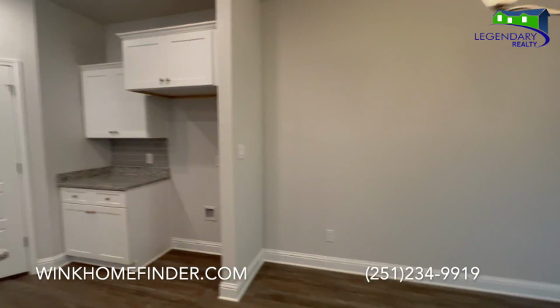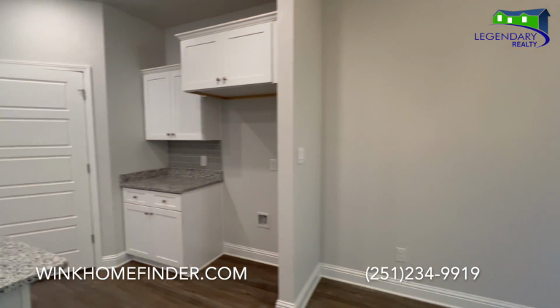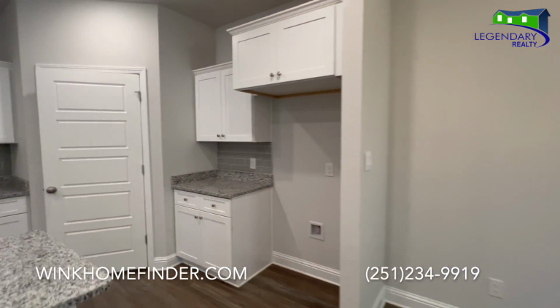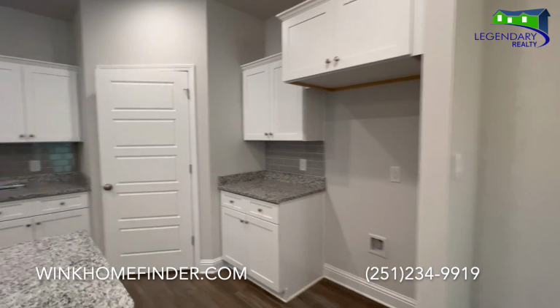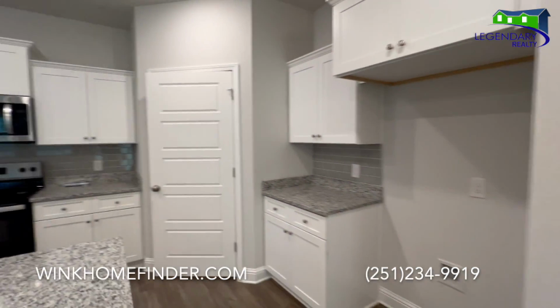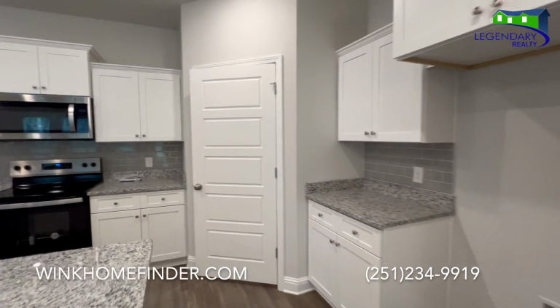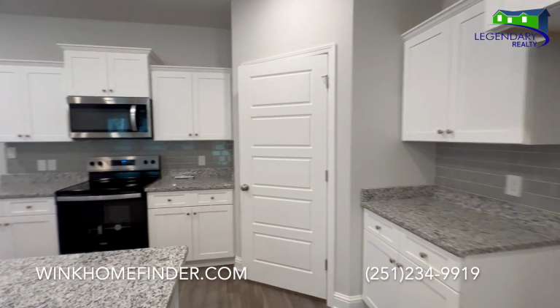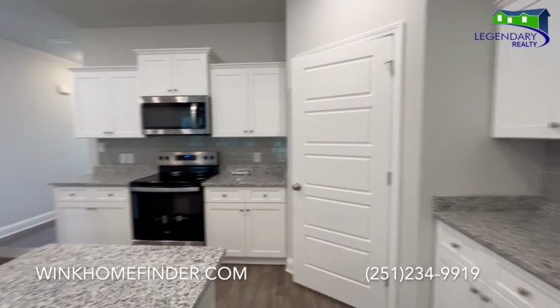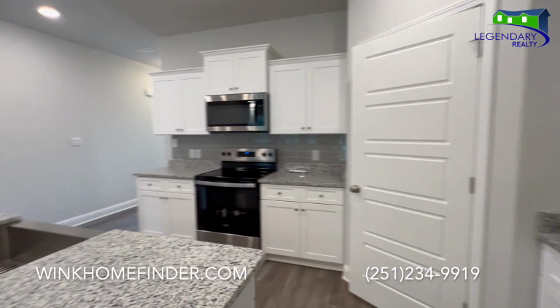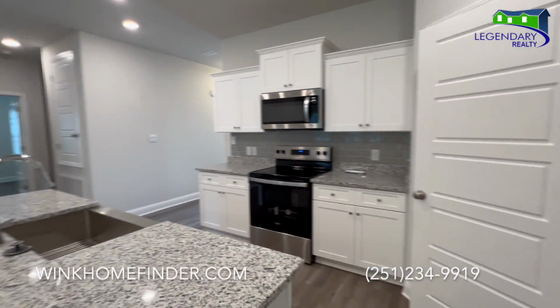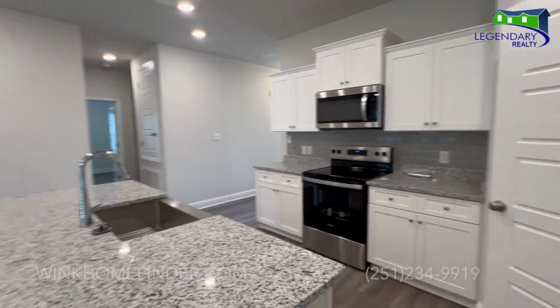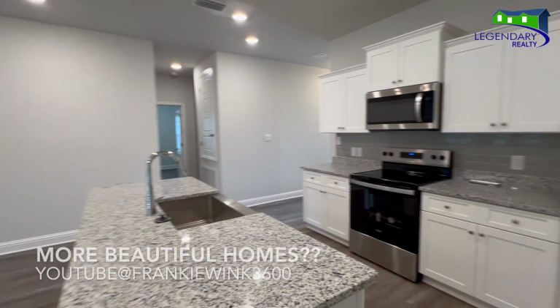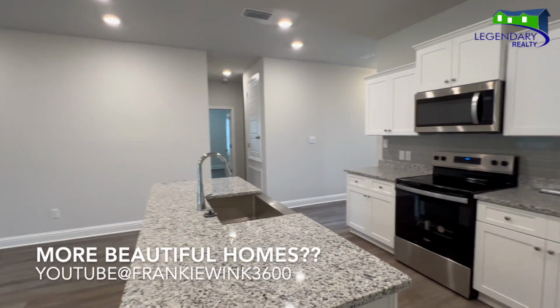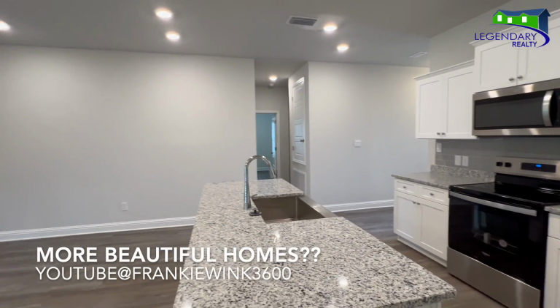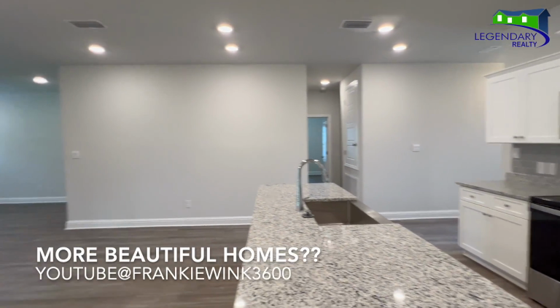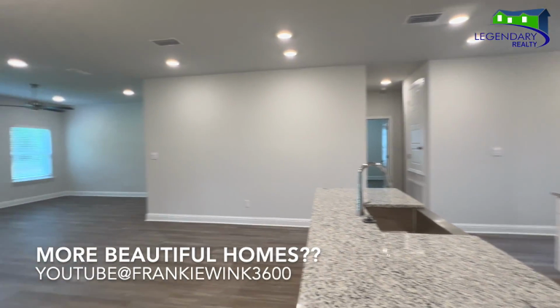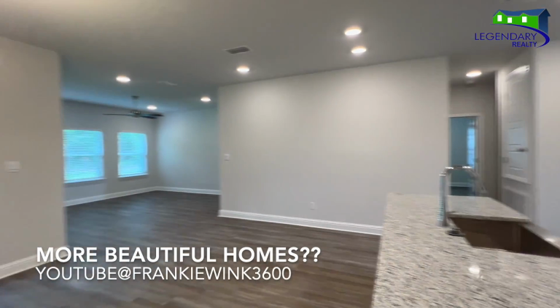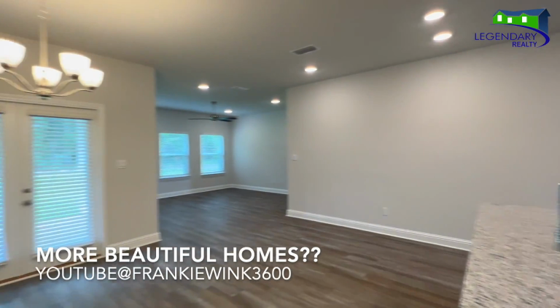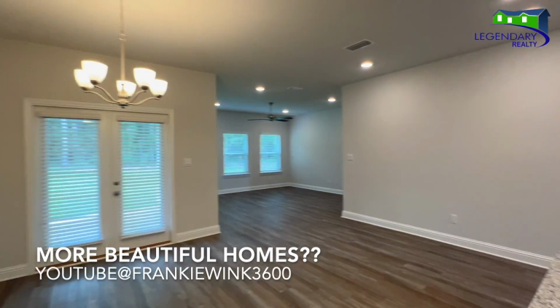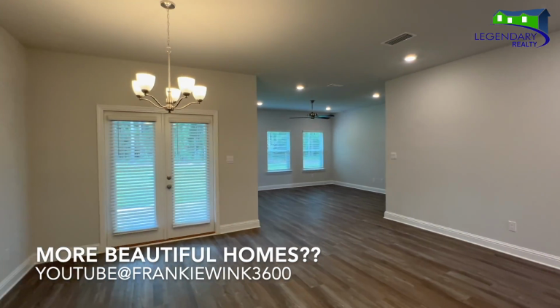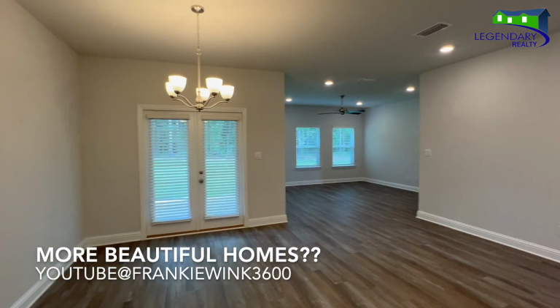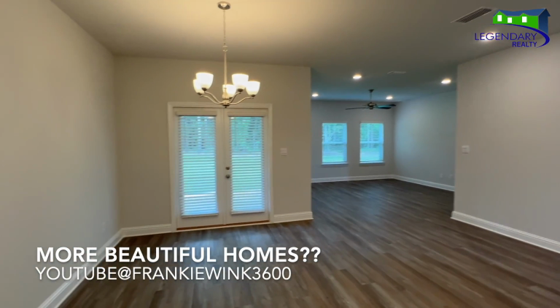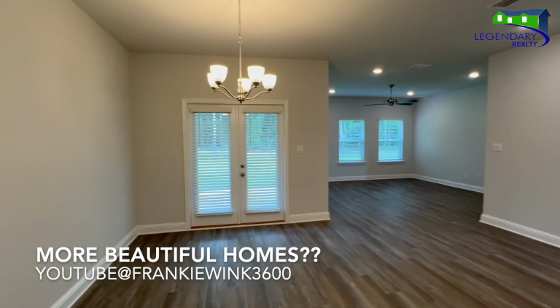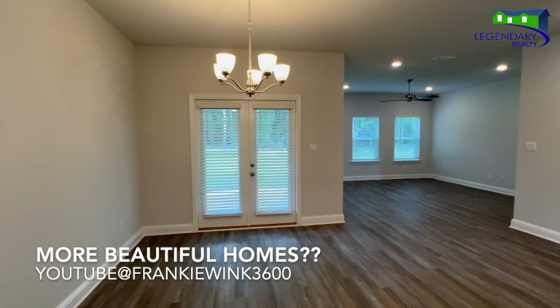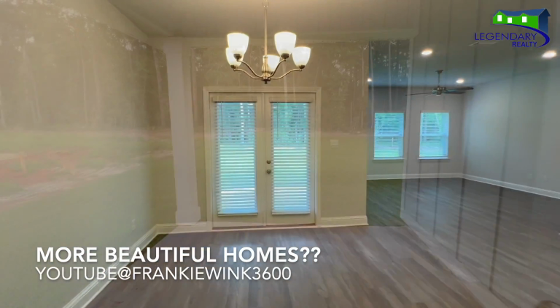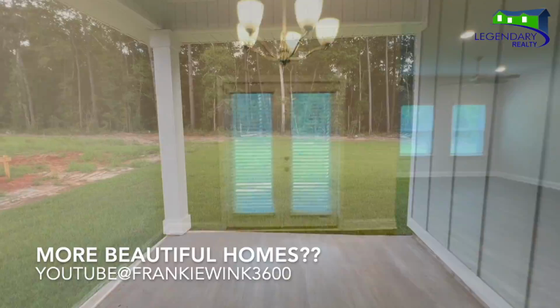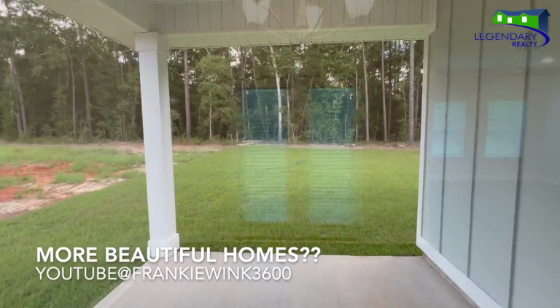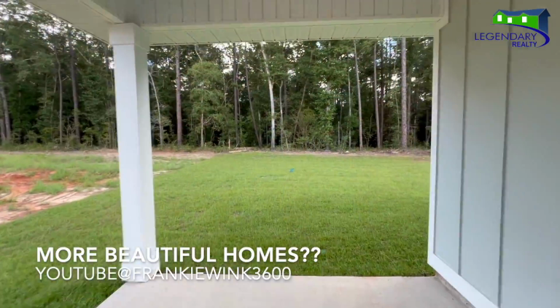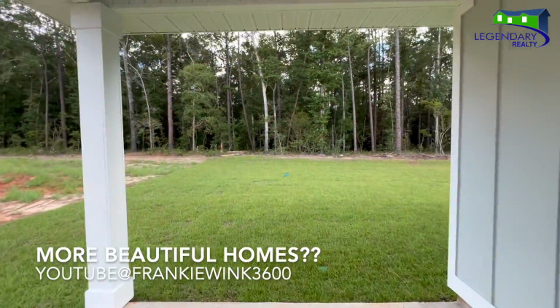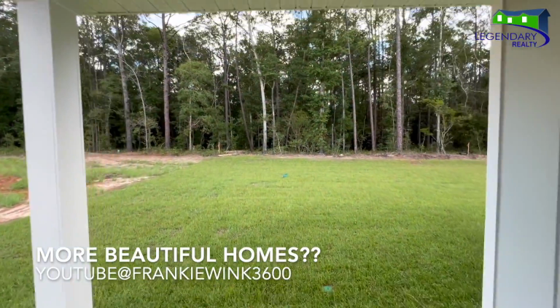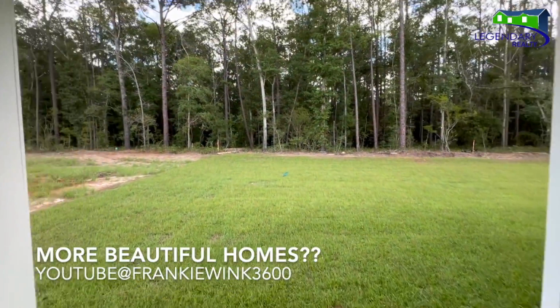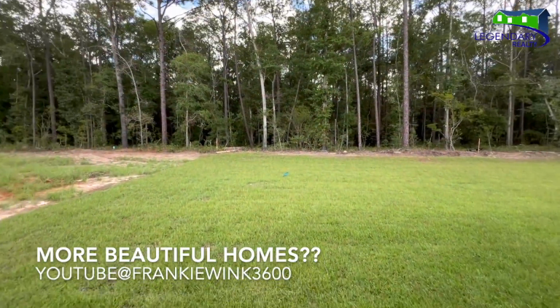251-234-9919. You want to see more beautiful homes? Don't forget to subscribe to my YouTube channel. Frankie Wink 3600.